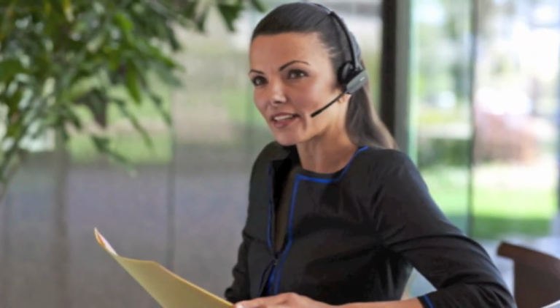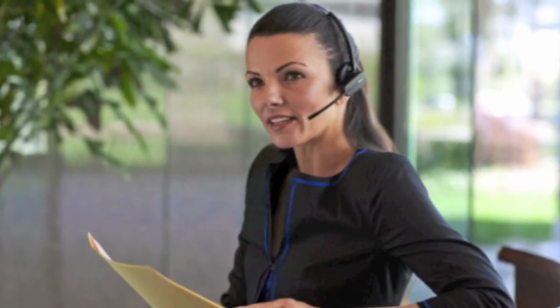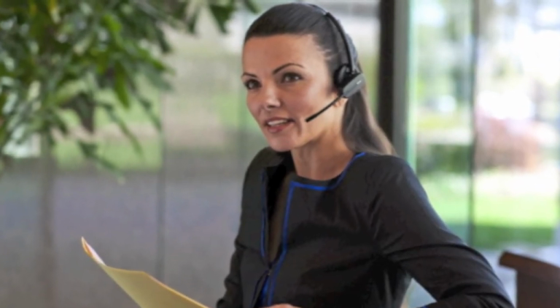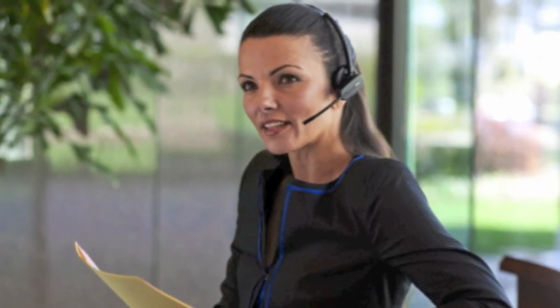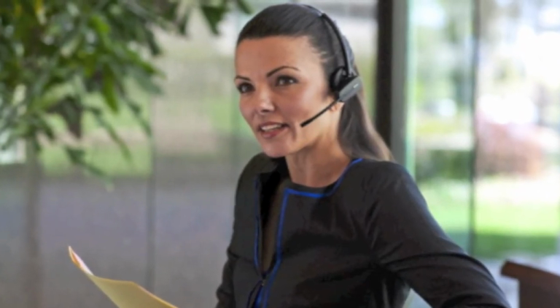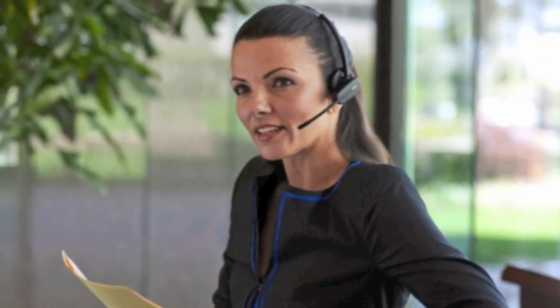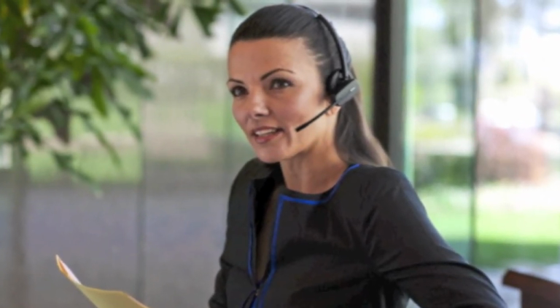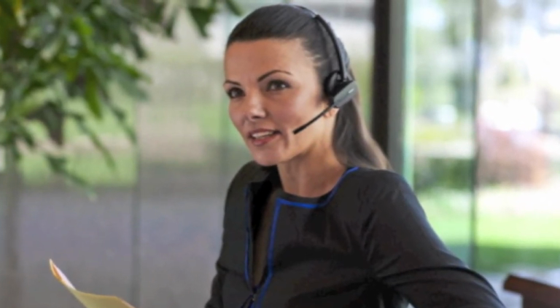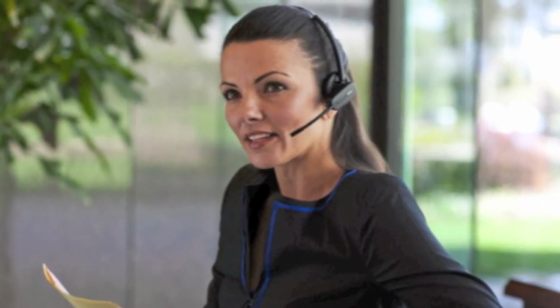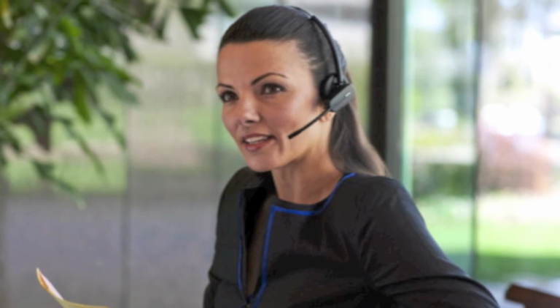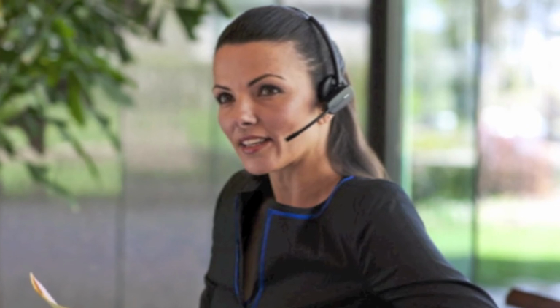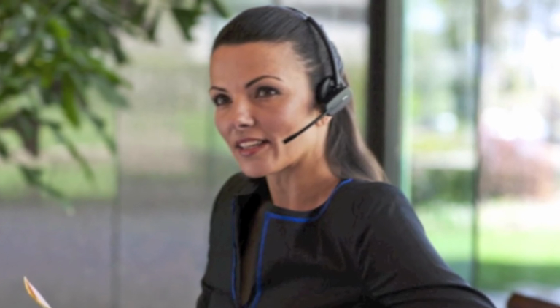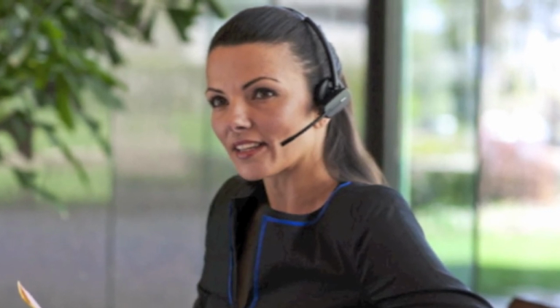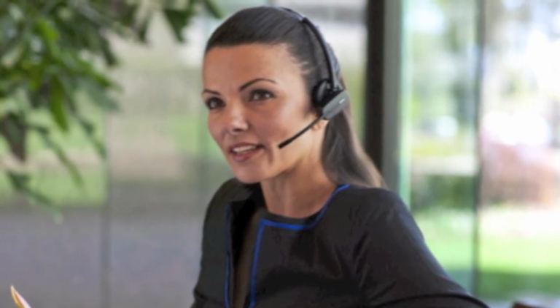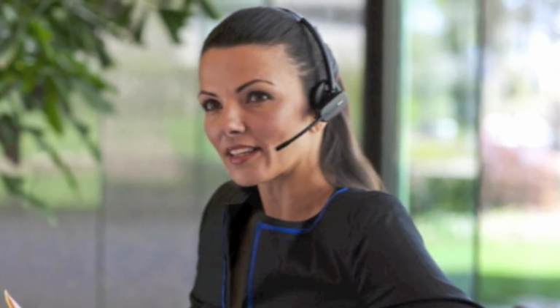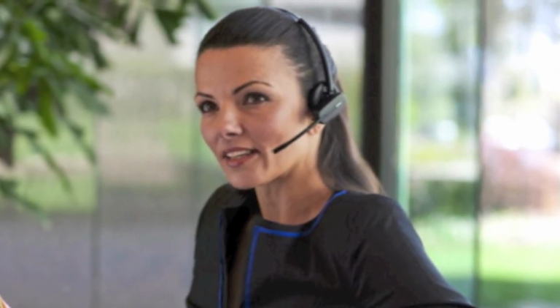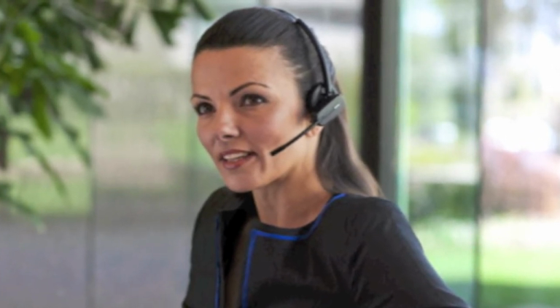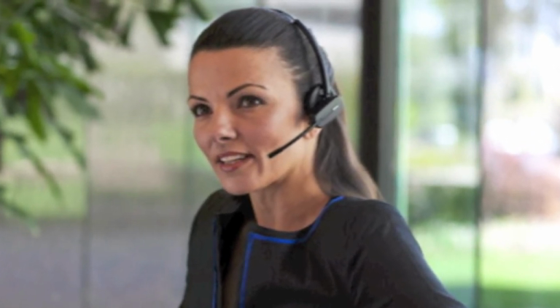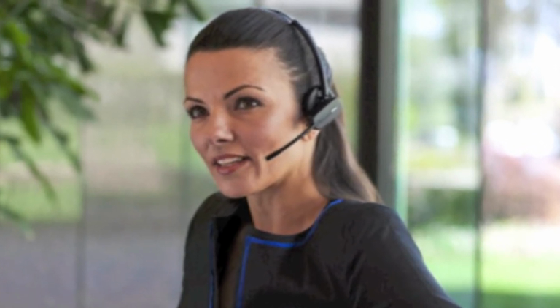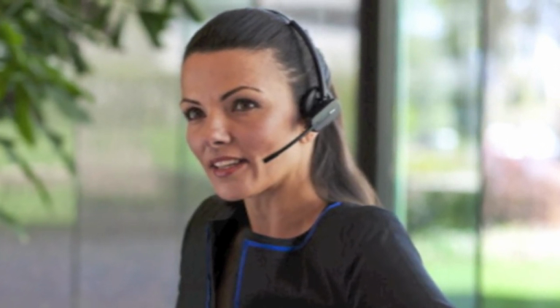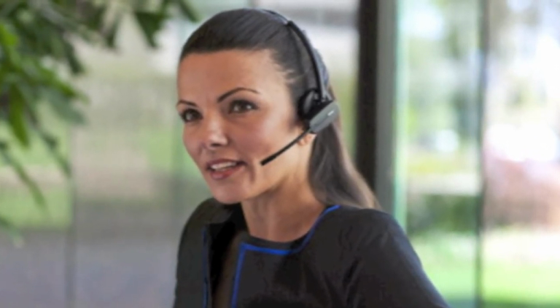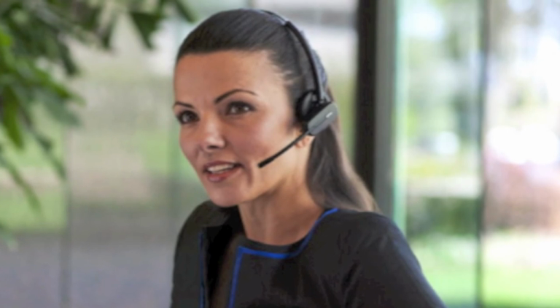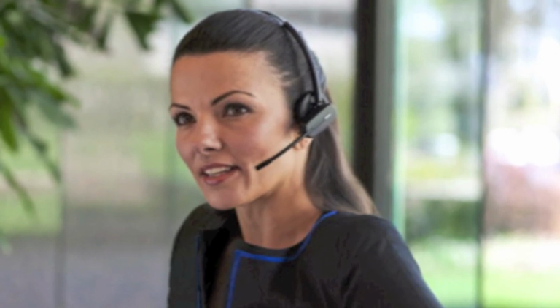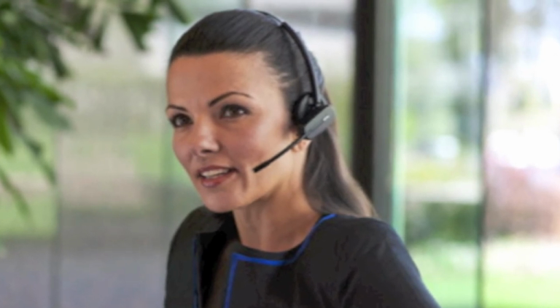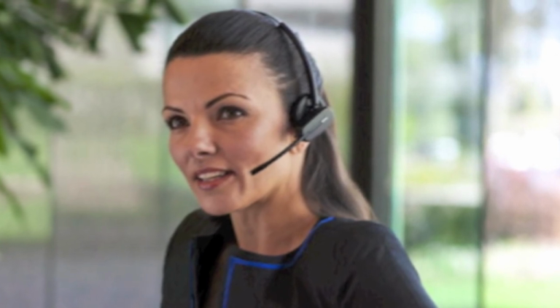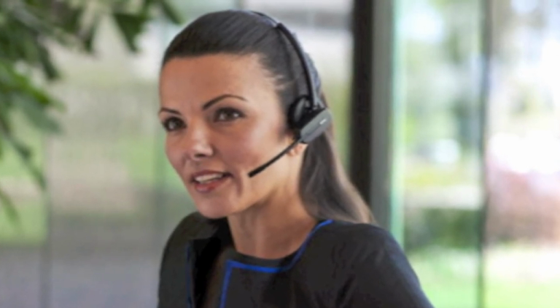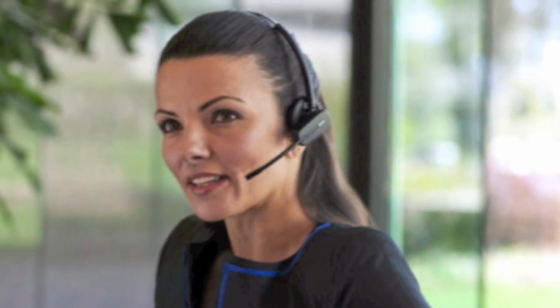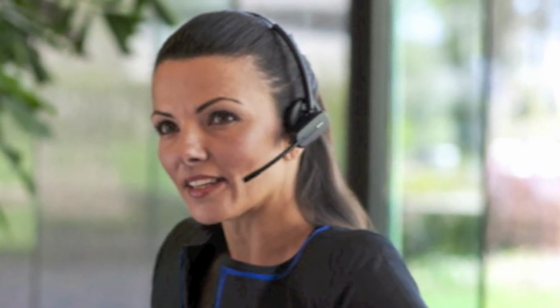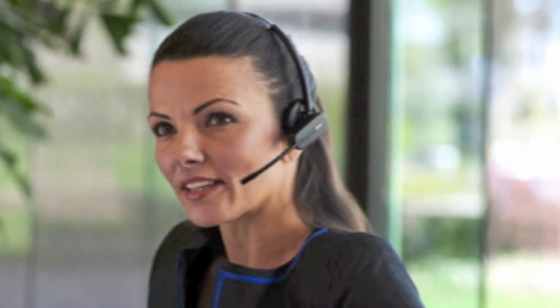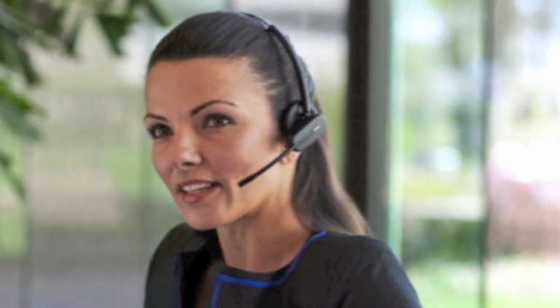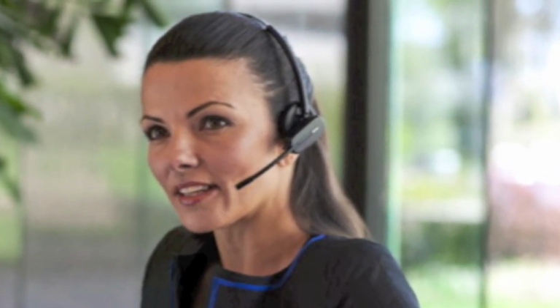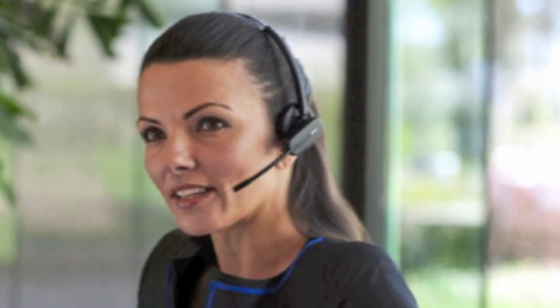With multiple wearing styles, up to 350 feet of range, and 7 hours of talk time, the Plantronics CS540 is an excellent choice for an all-day wearing headset to increase productivity.